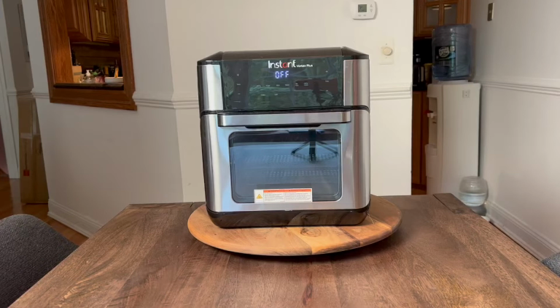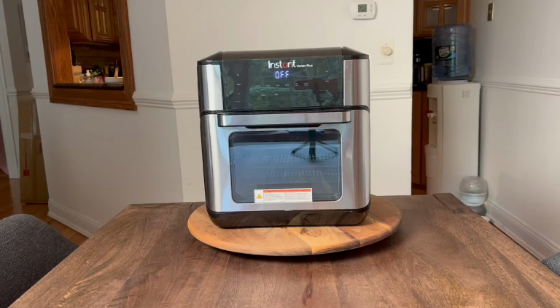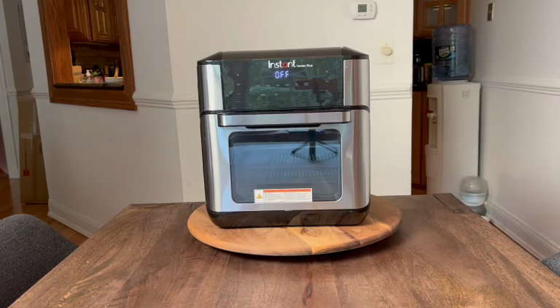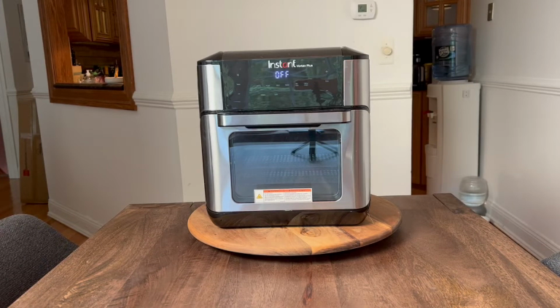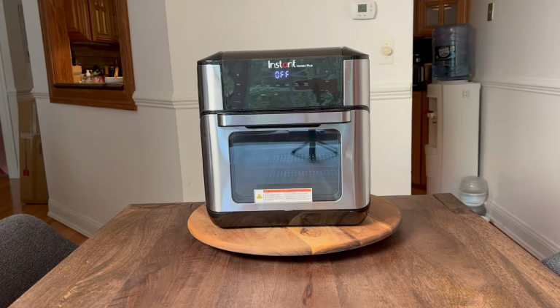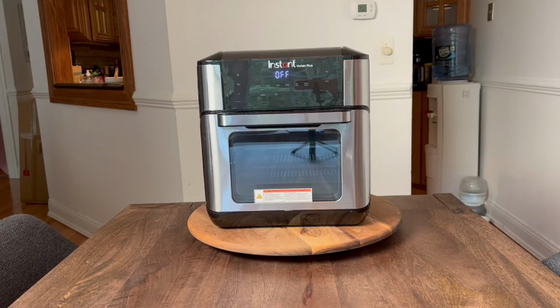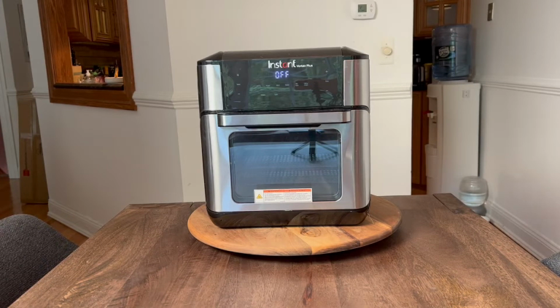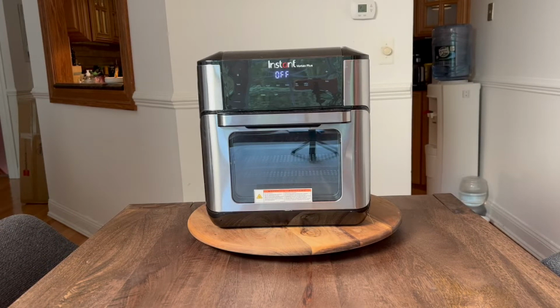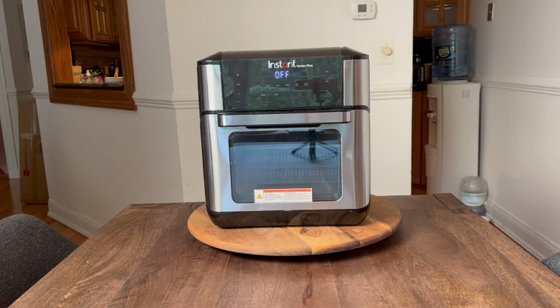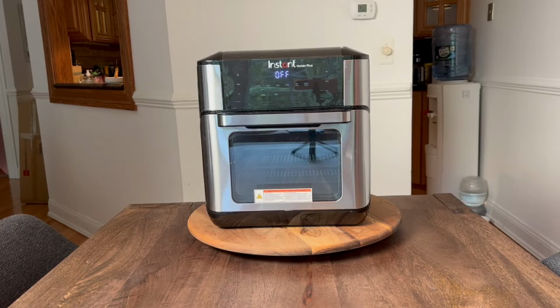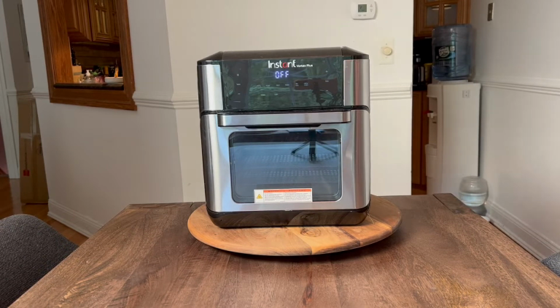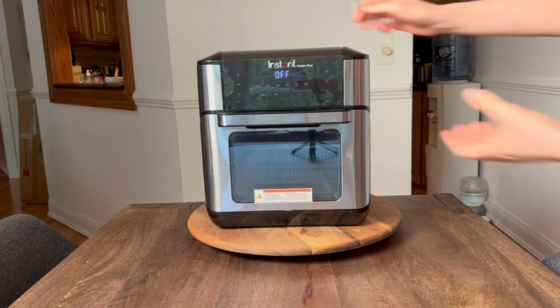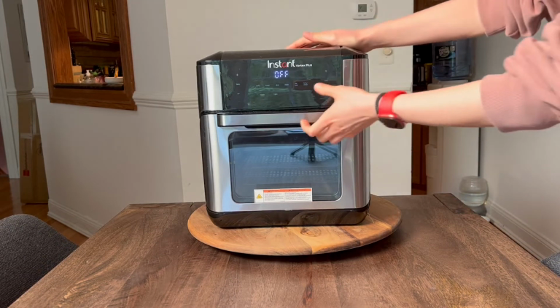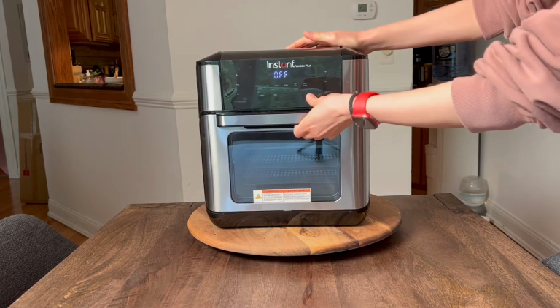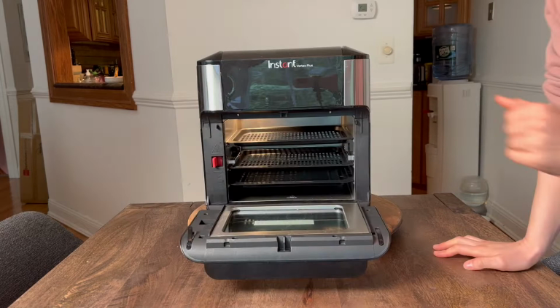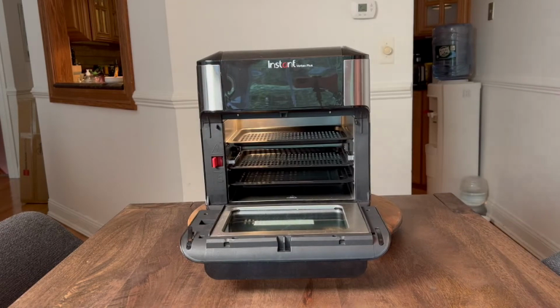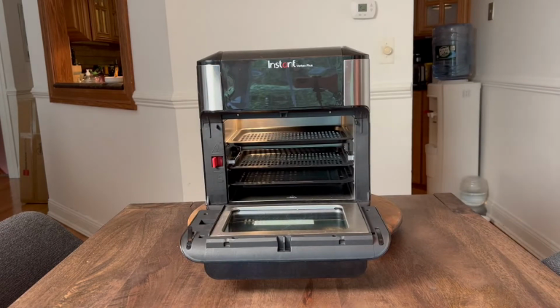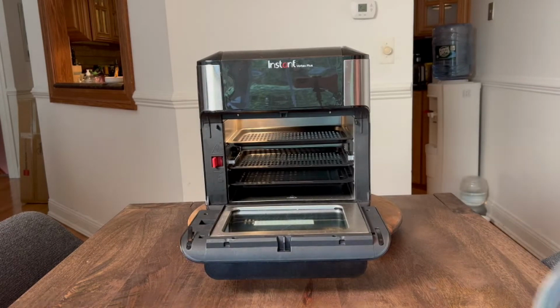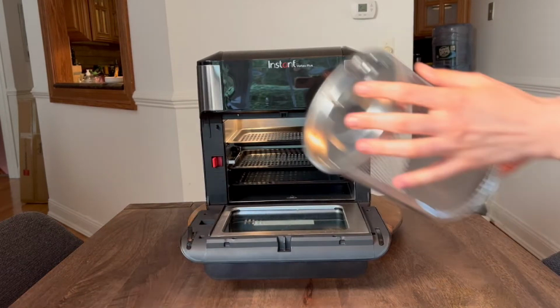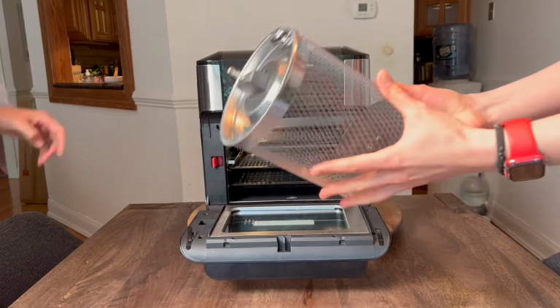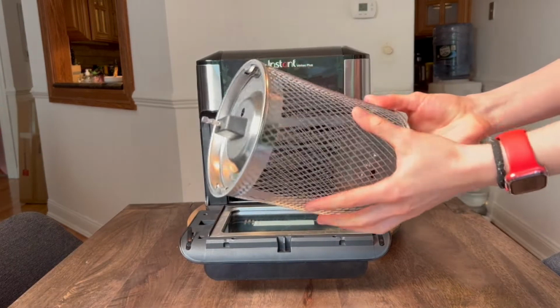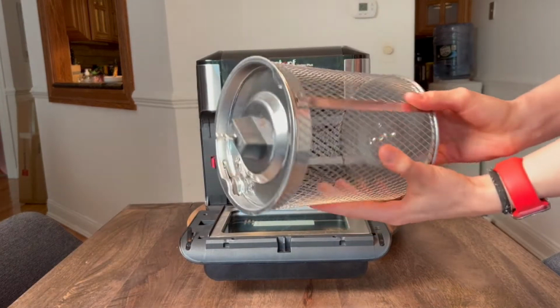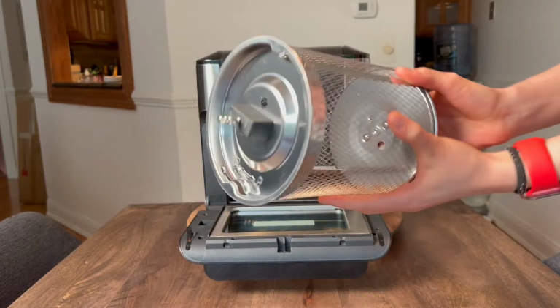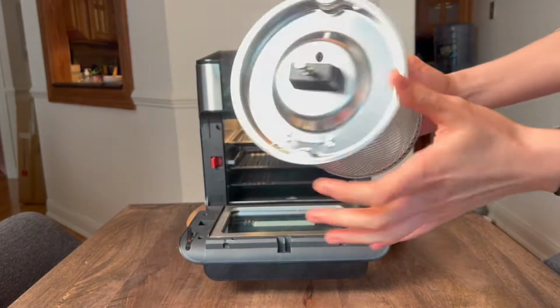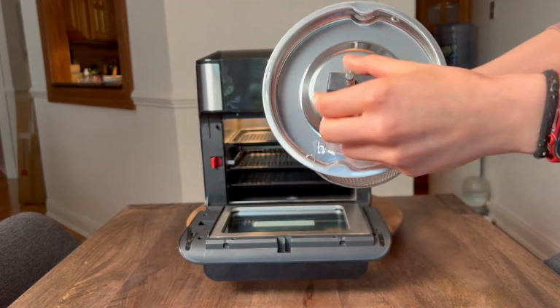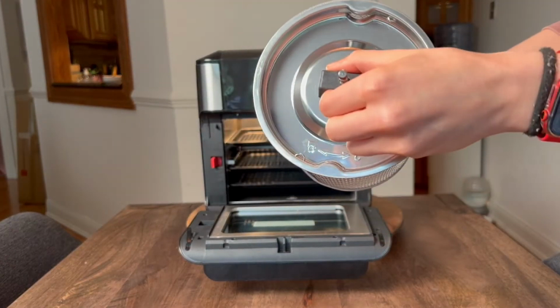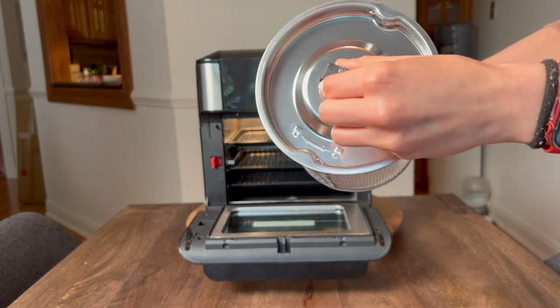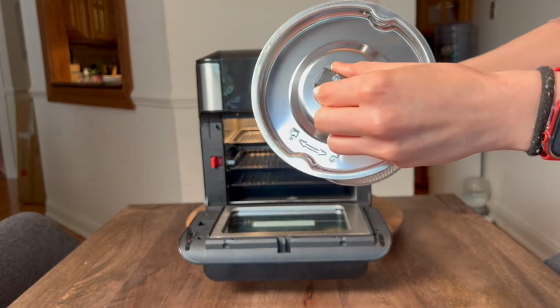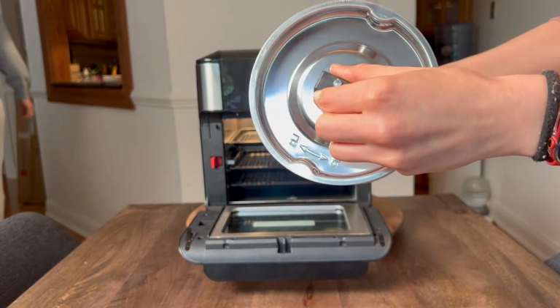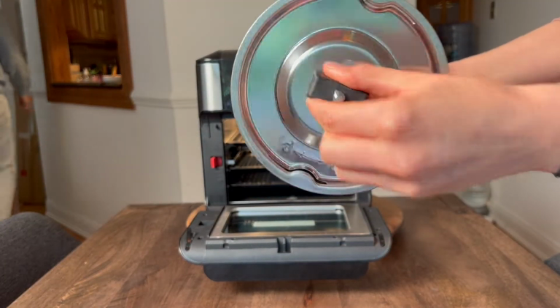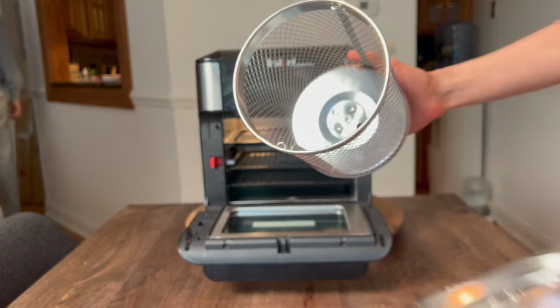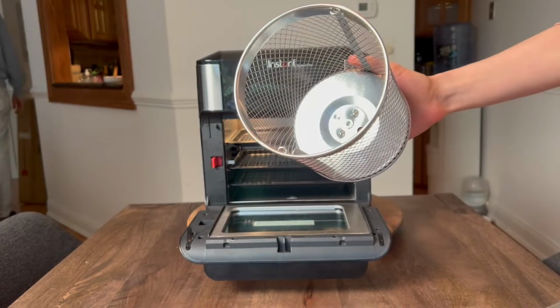Here is our Instant Vortex Plus 10 quart air fryer rotisserie and convection oven. It comes with one drip pan, two cooking trays, and a rotisserie basket which I am showing to you right now.